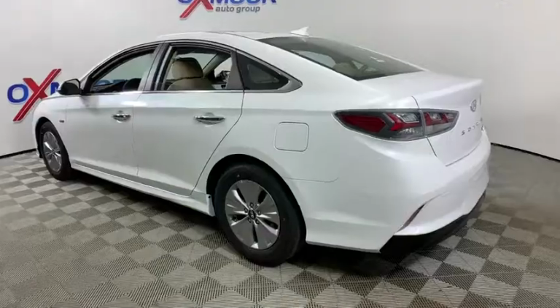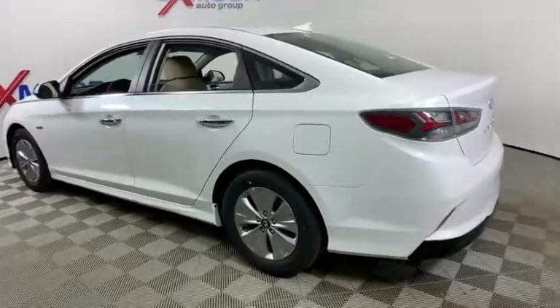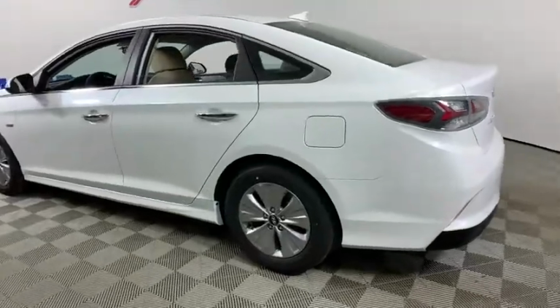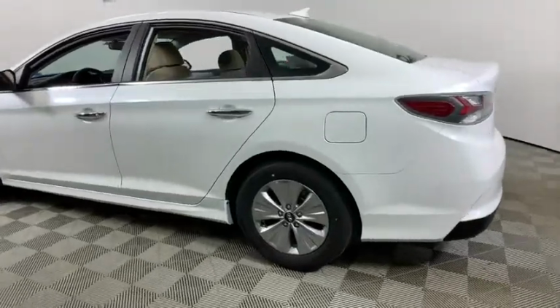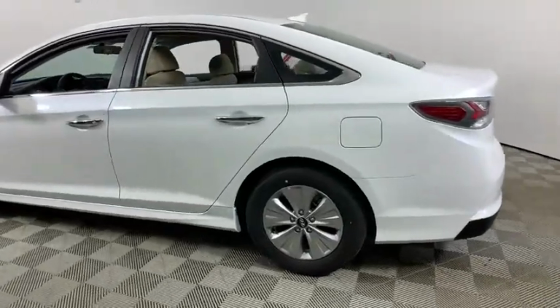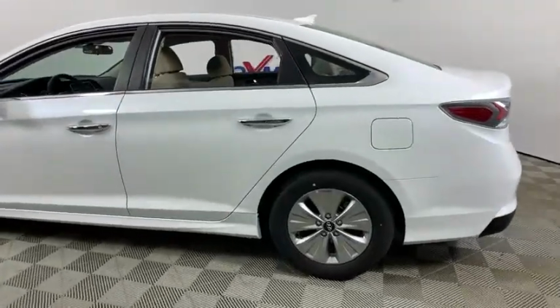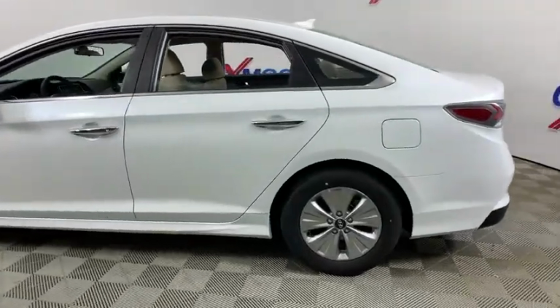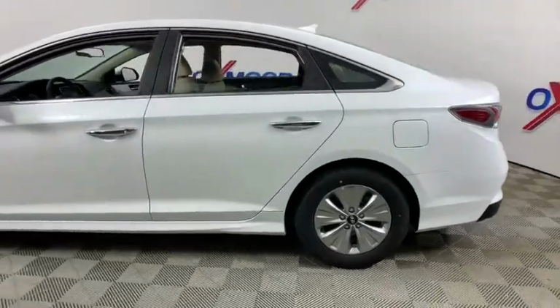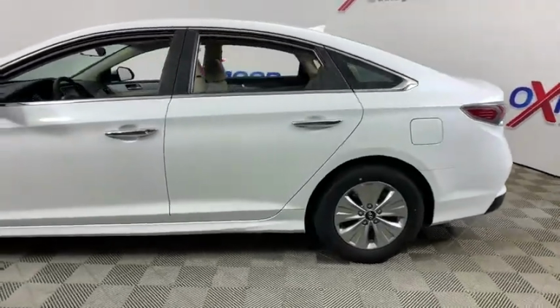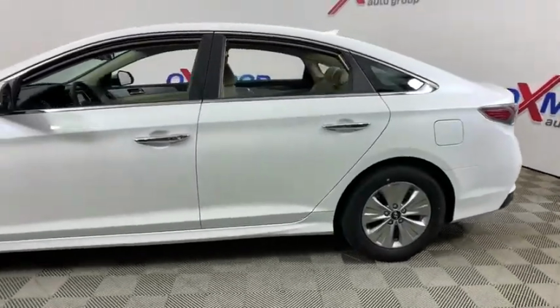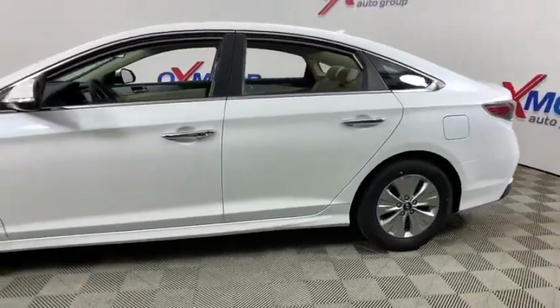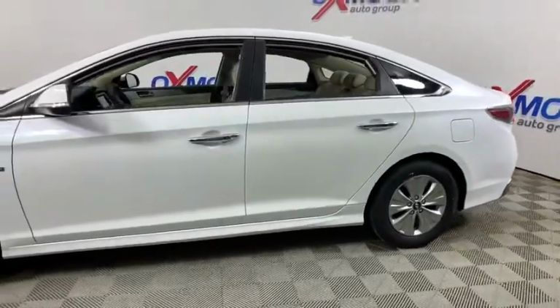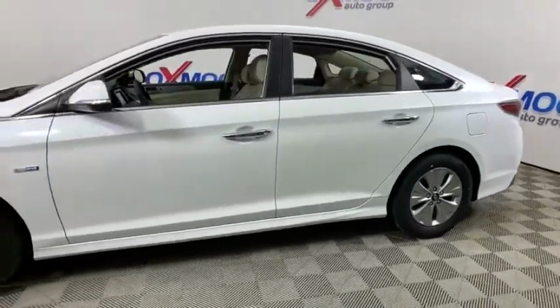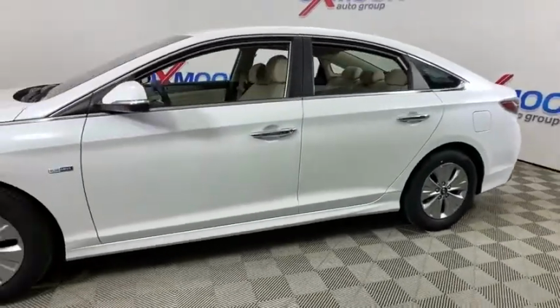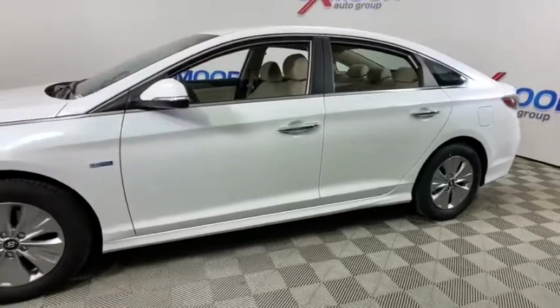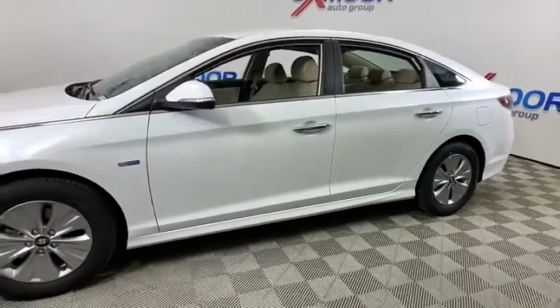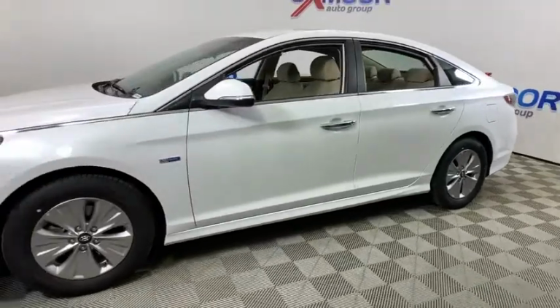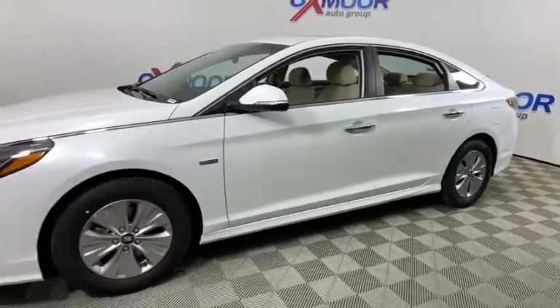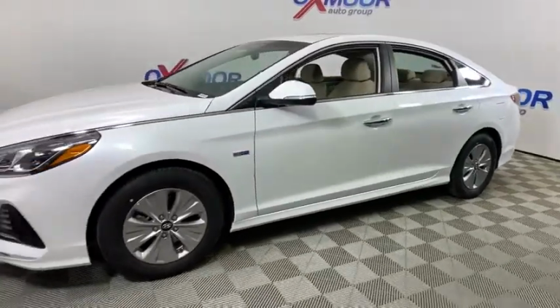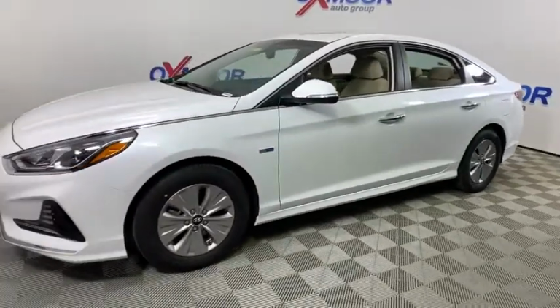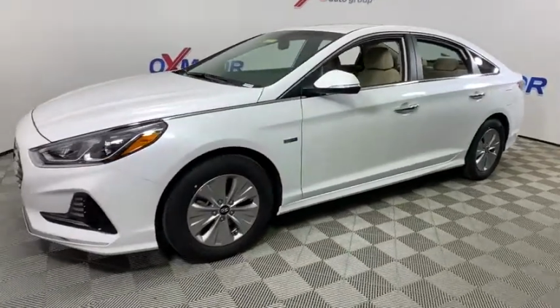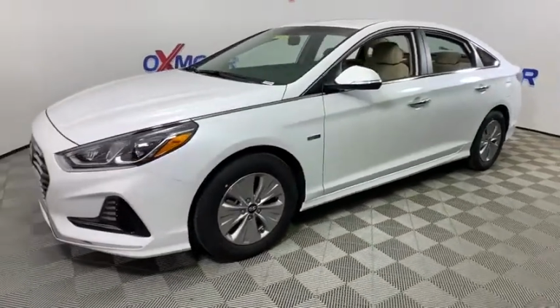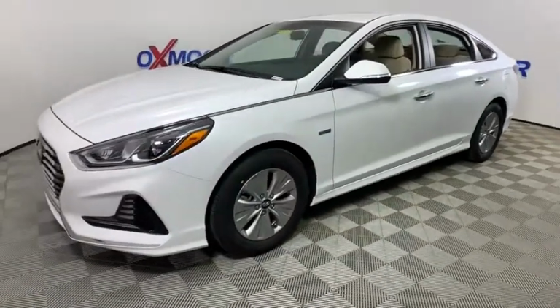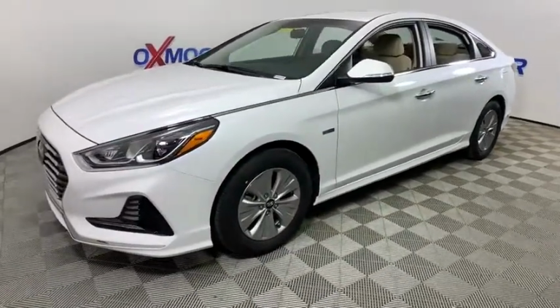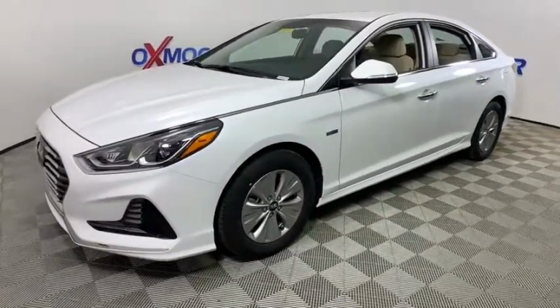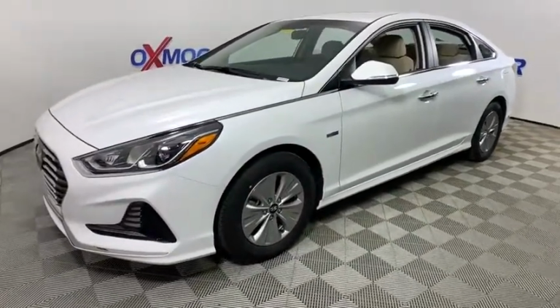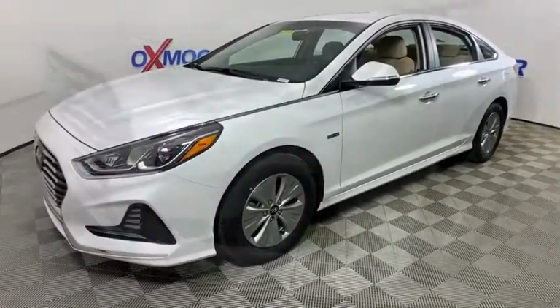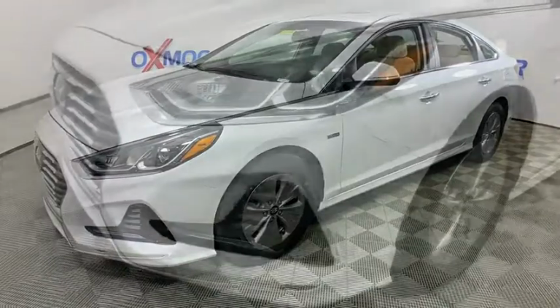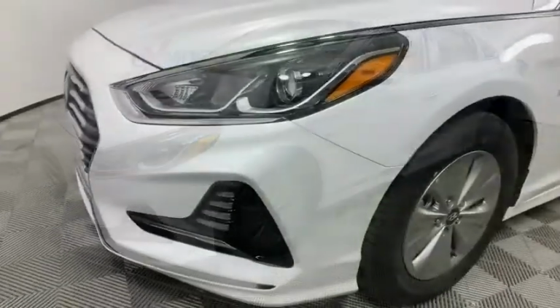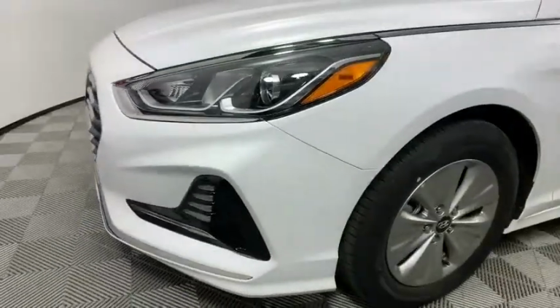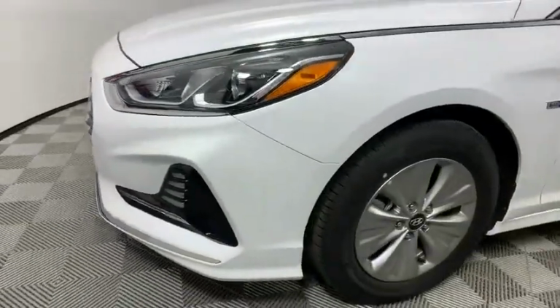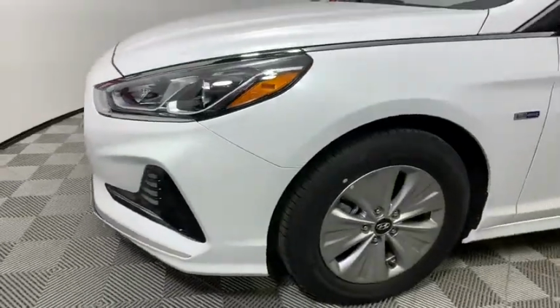Stop by and take a look at the 2019 Hyundai Sonata Hybrid. This all-new hybrid has all the style and premiums you expect in a Sonata, along with 37 city, 39 highway, and MPG.